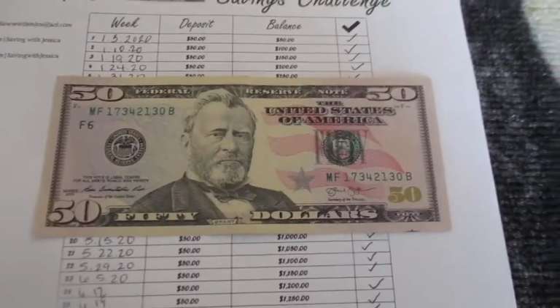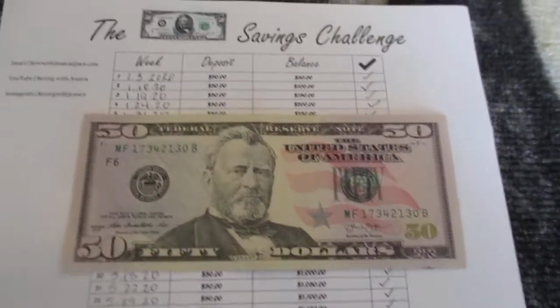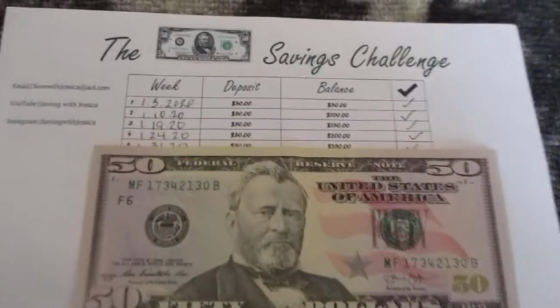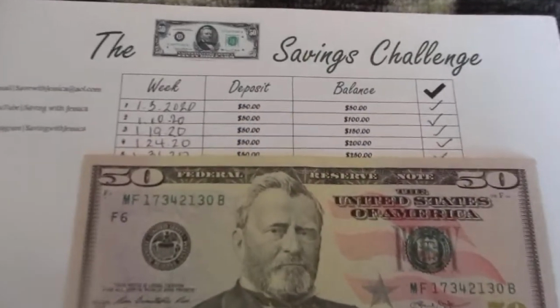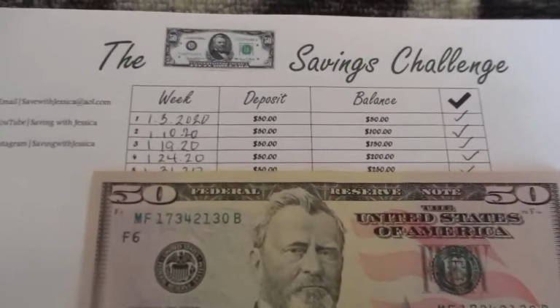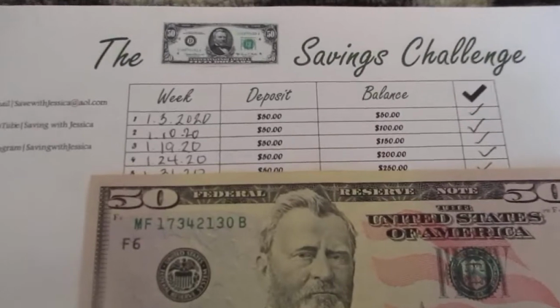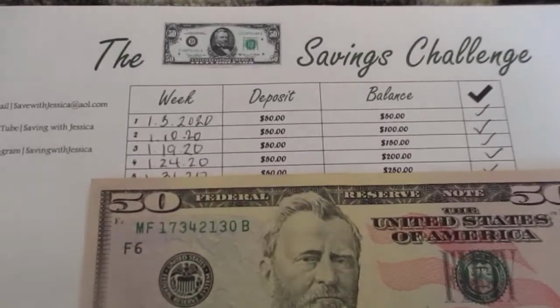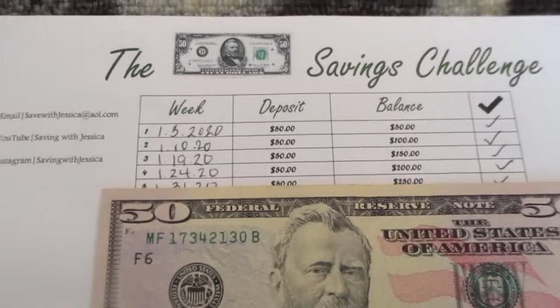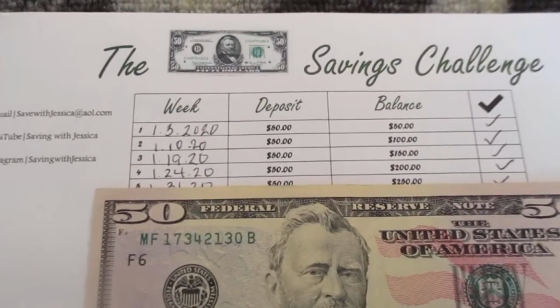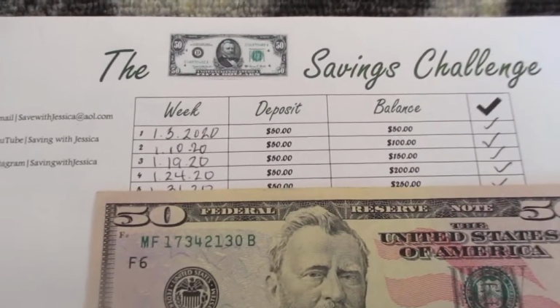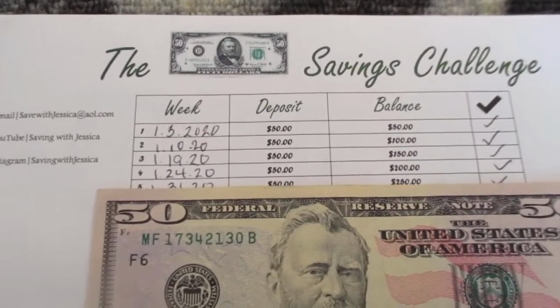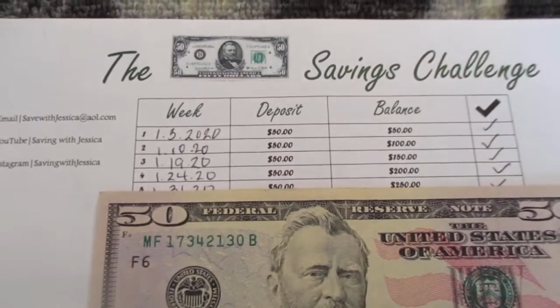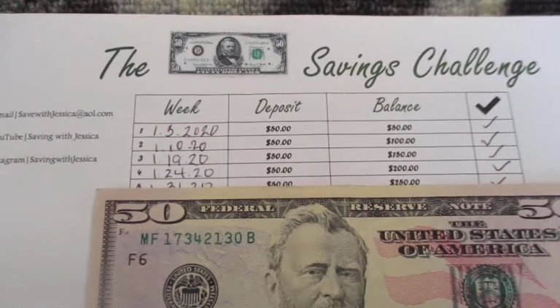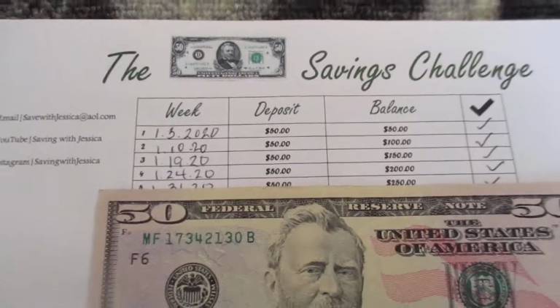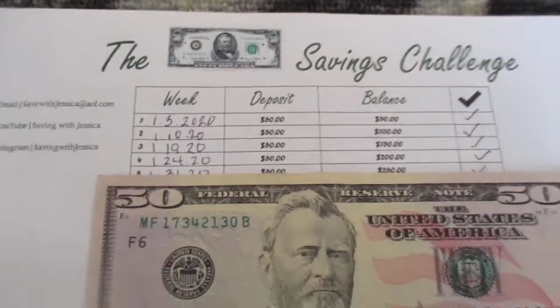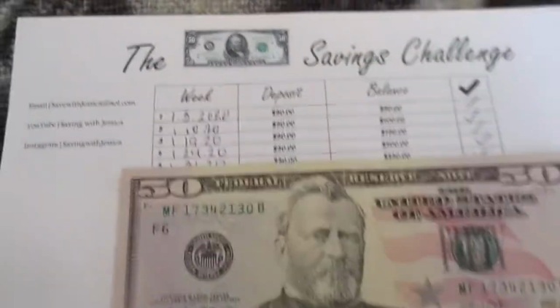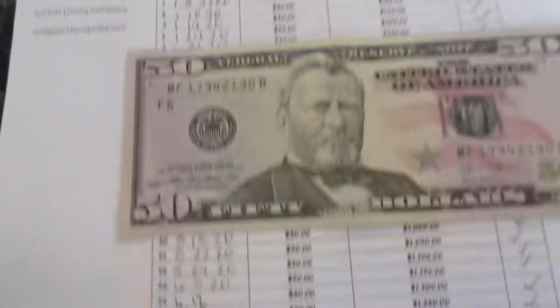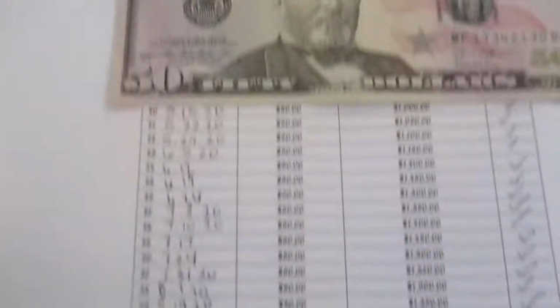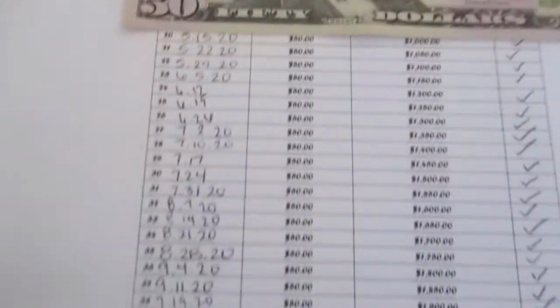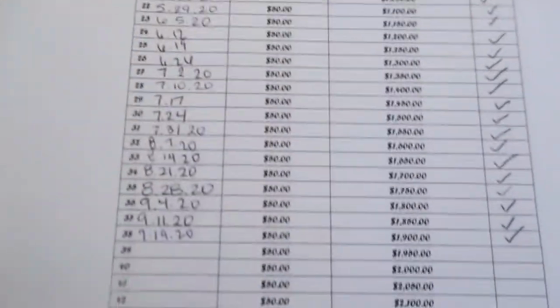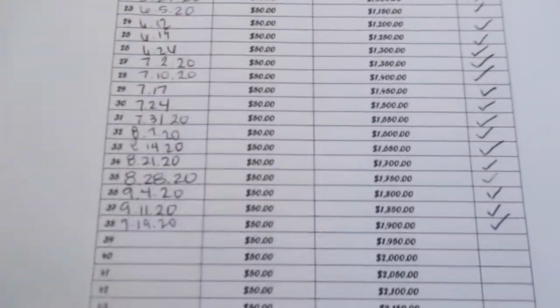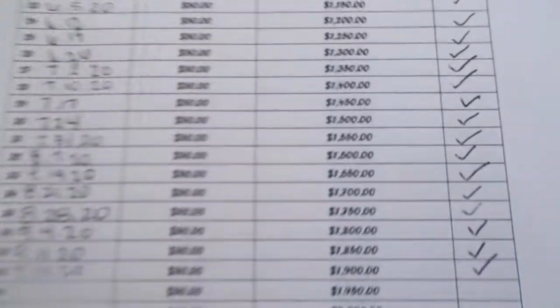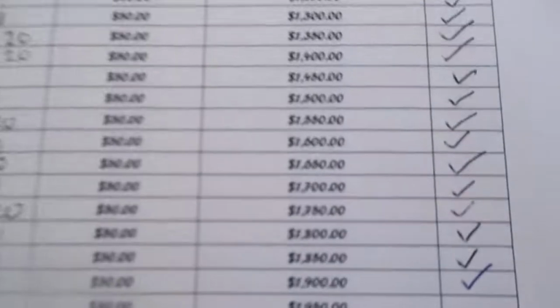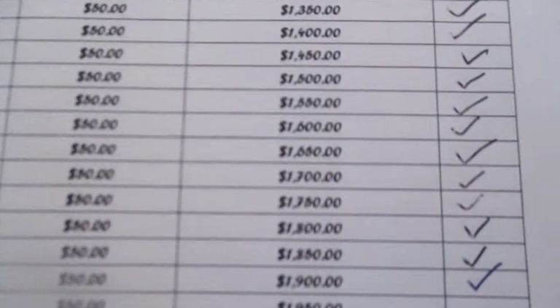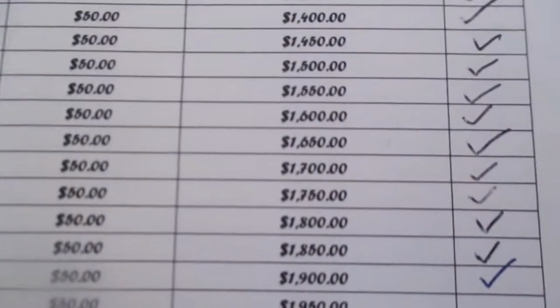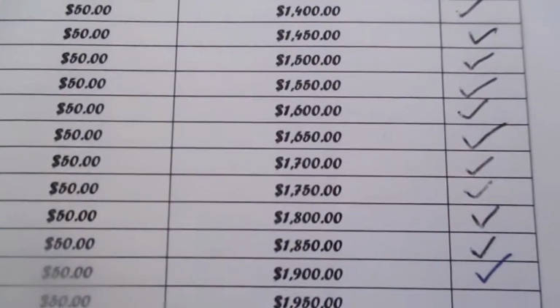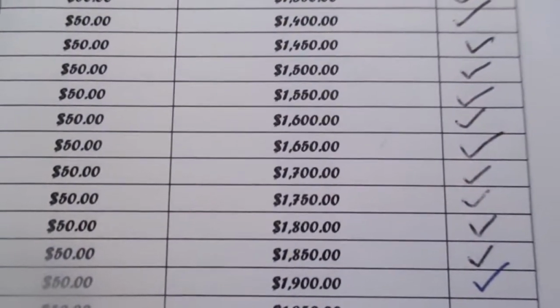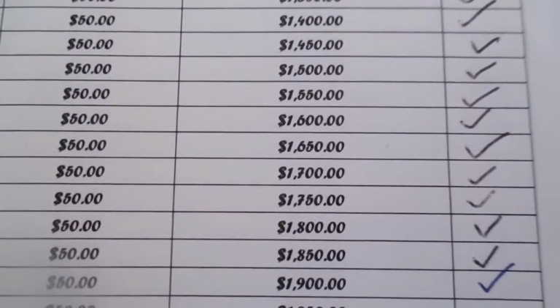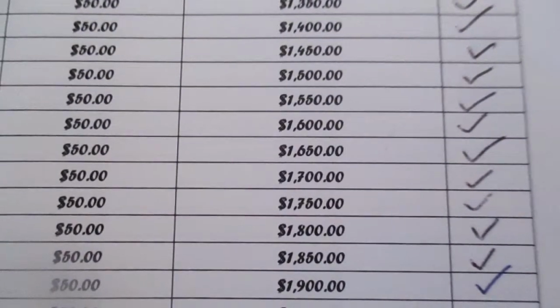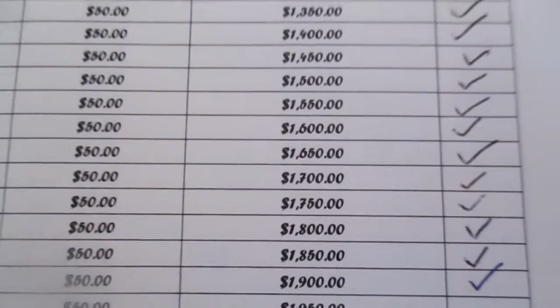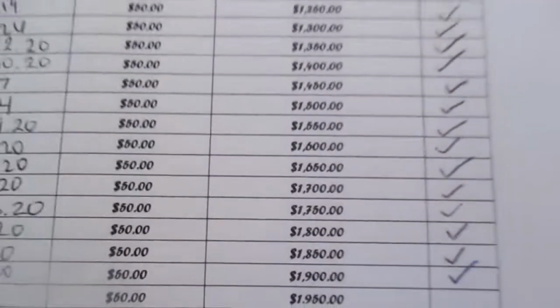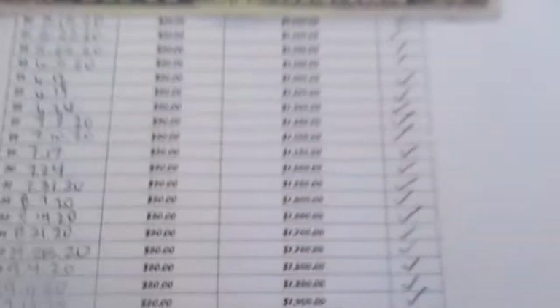So for my first savings challenge, I'm going to be making my deposit for the $50 savings challenge. With this savings challenge, I currently have $1,900.